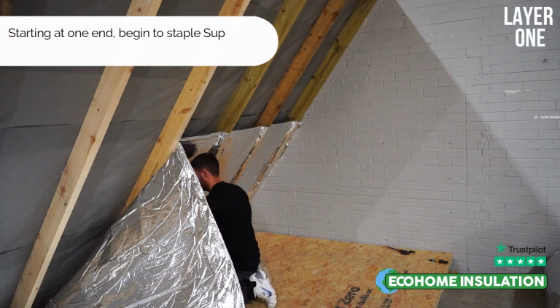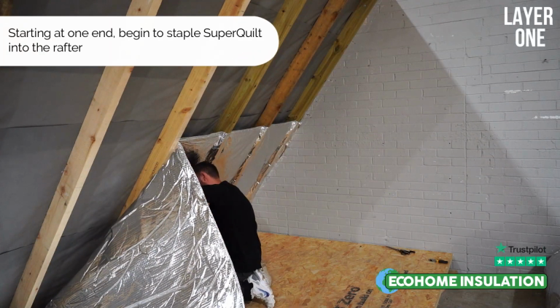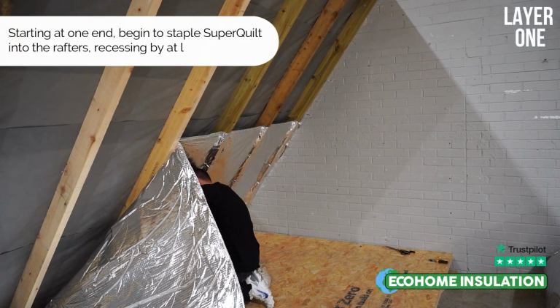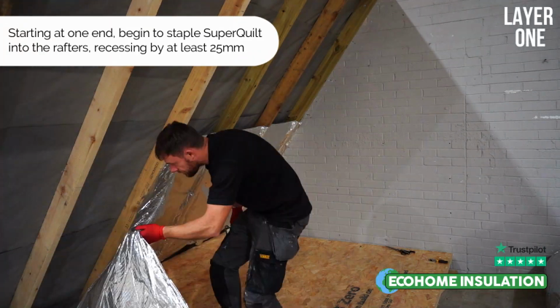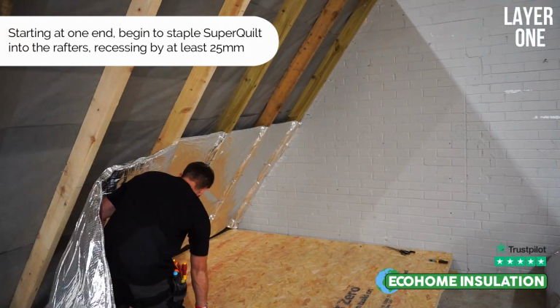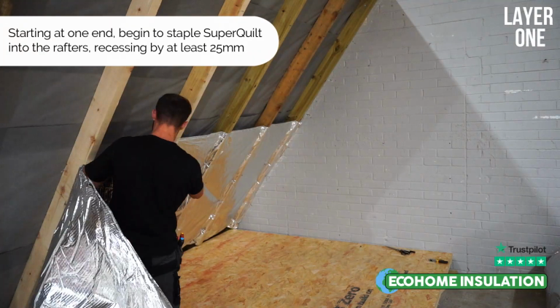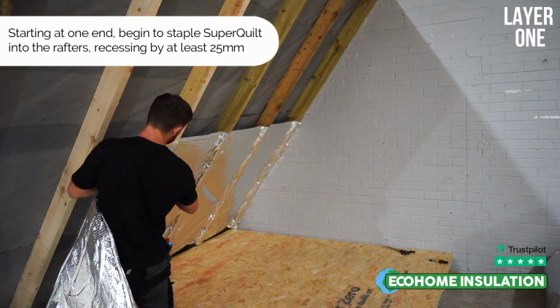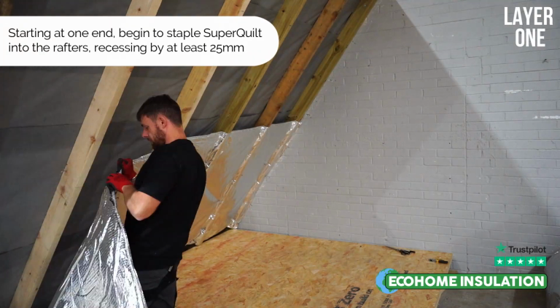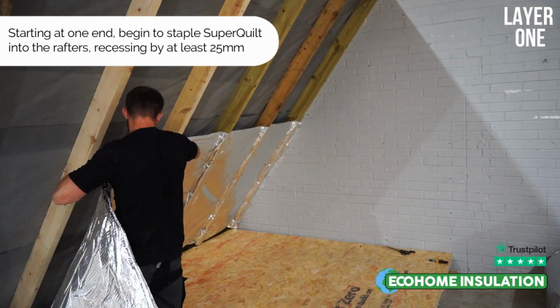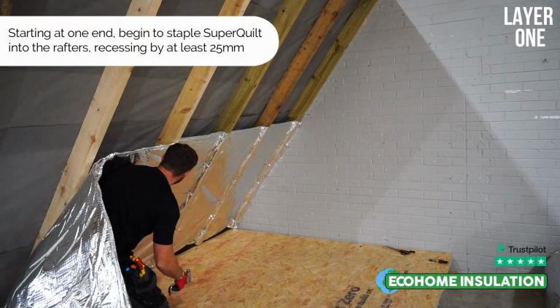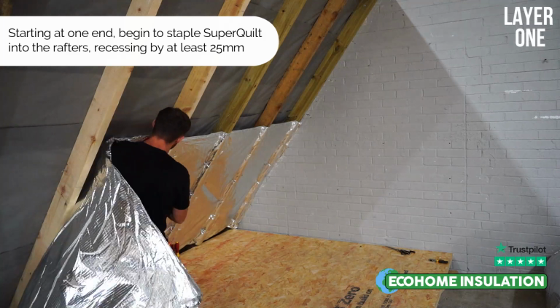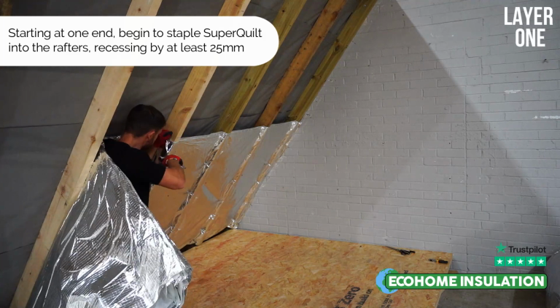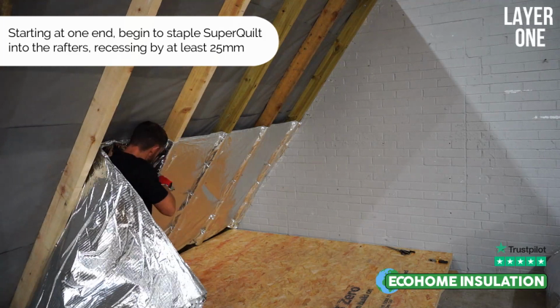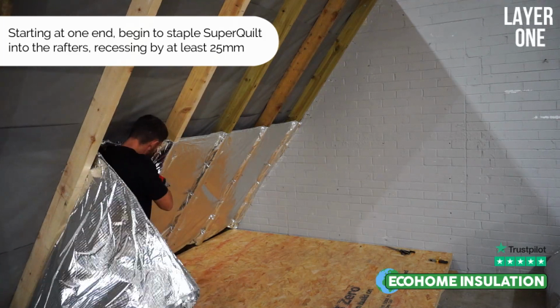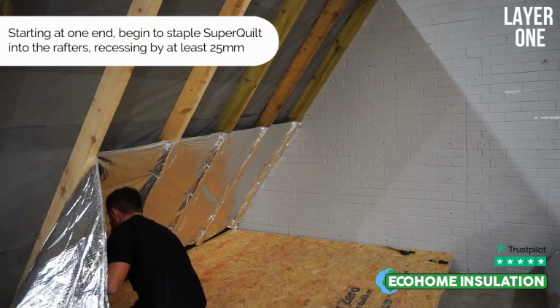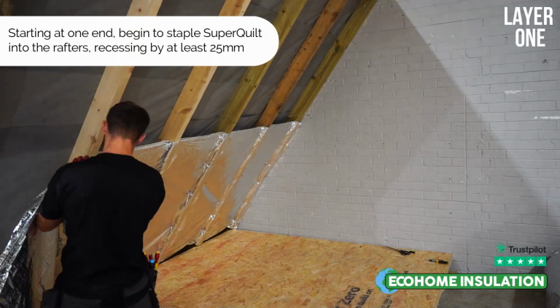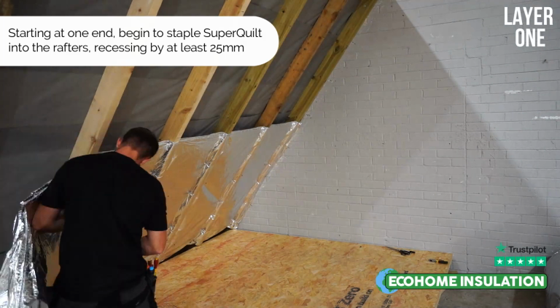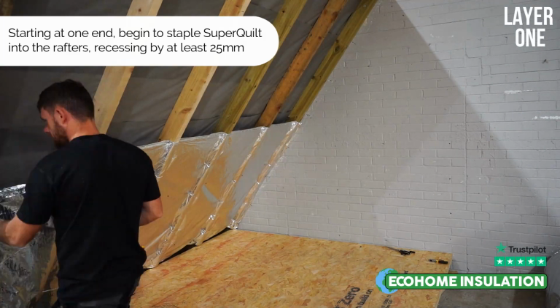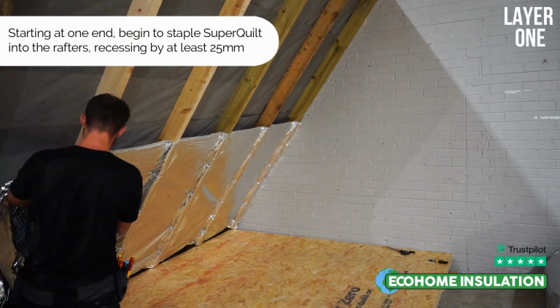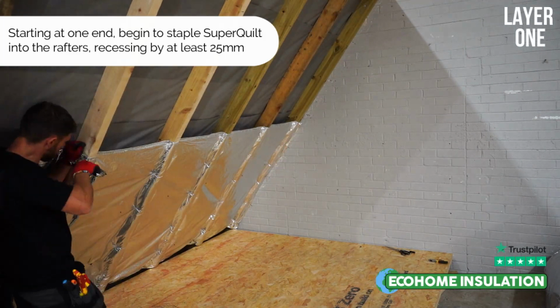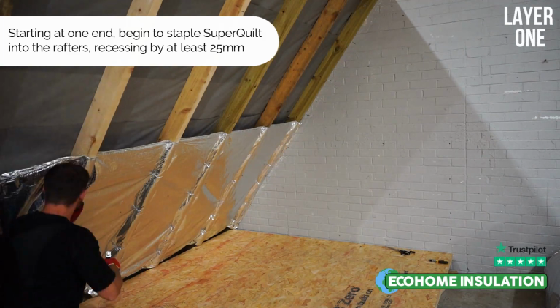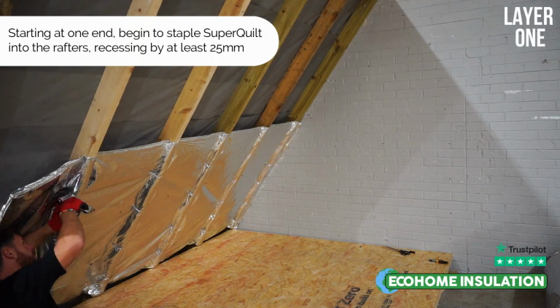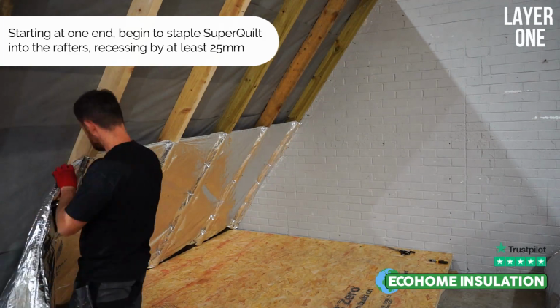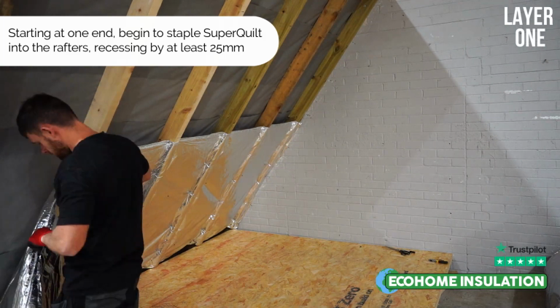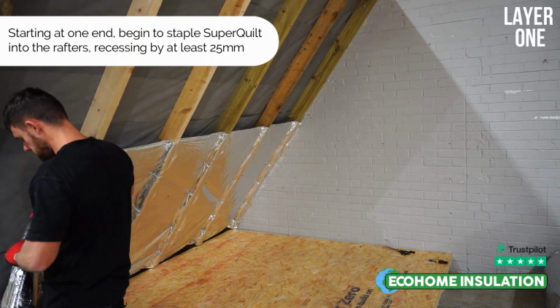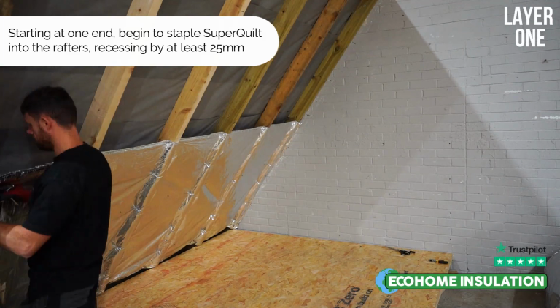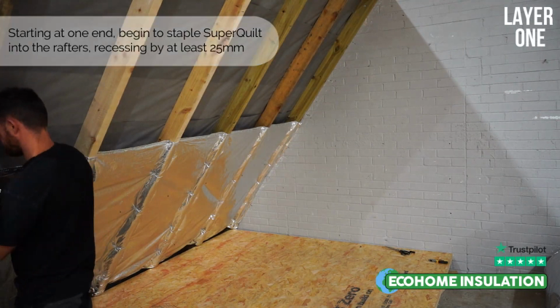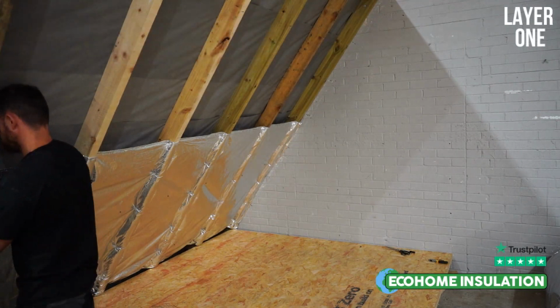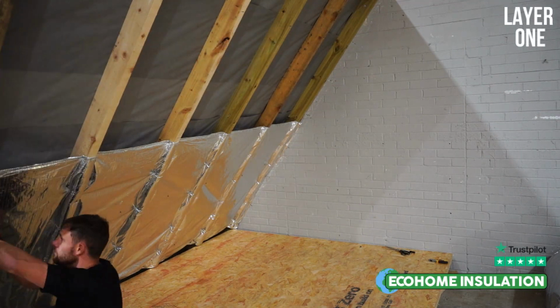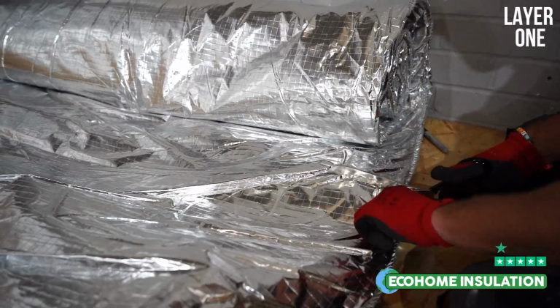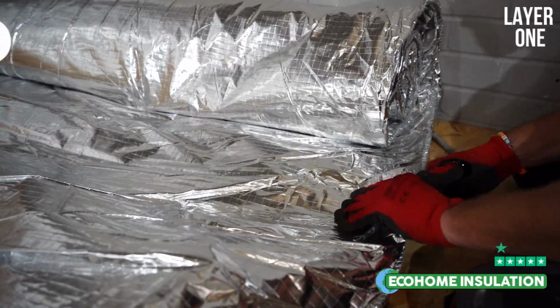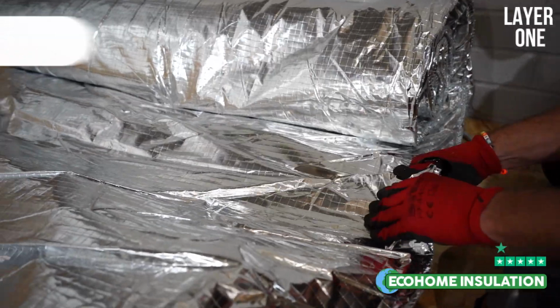A main benefit of our Triple Layer Superquilt detail is that there is no requirement for rigid insulation board such as Kingspan or Celotex.